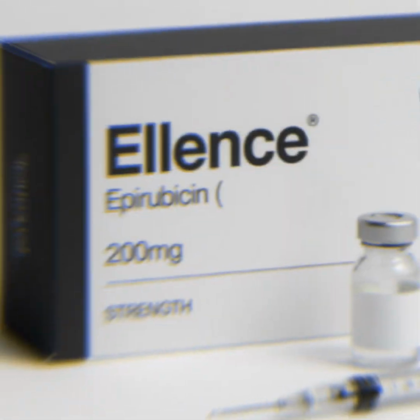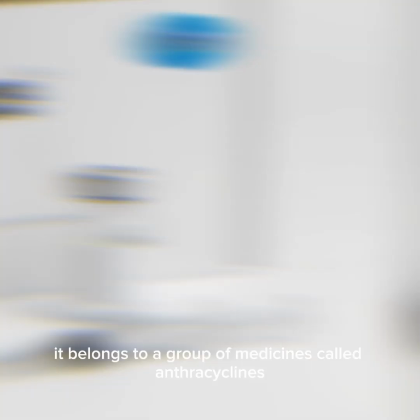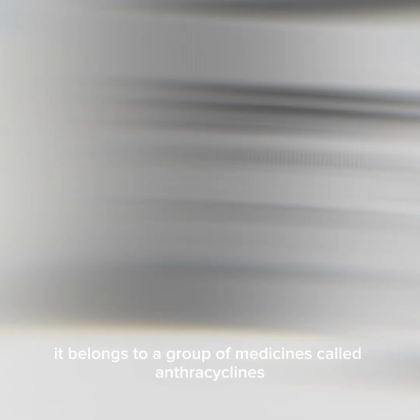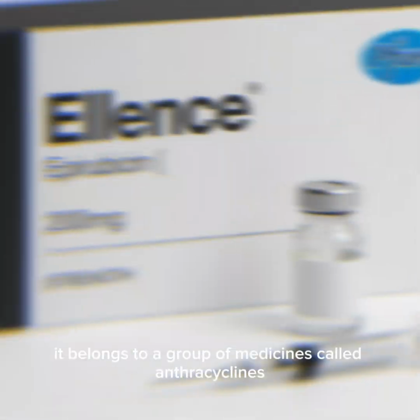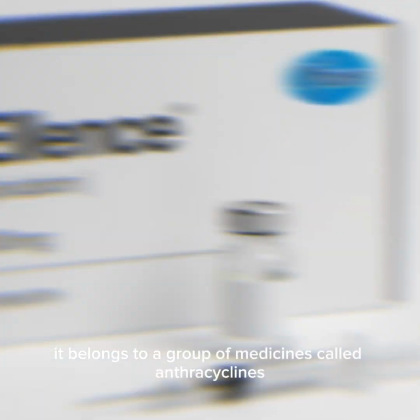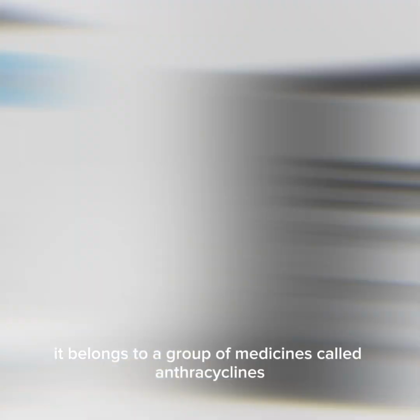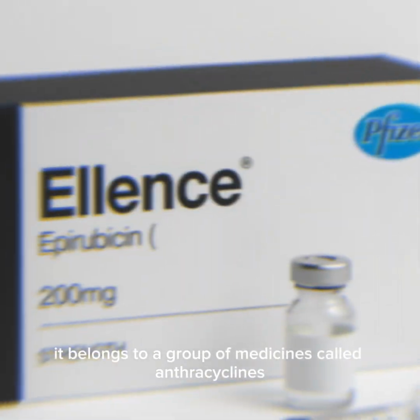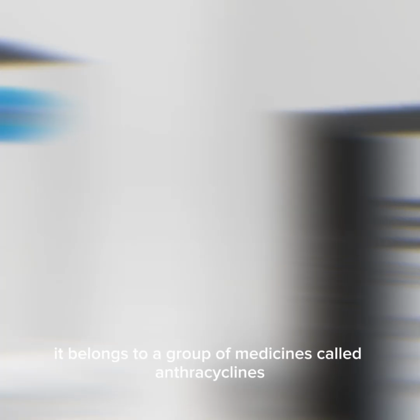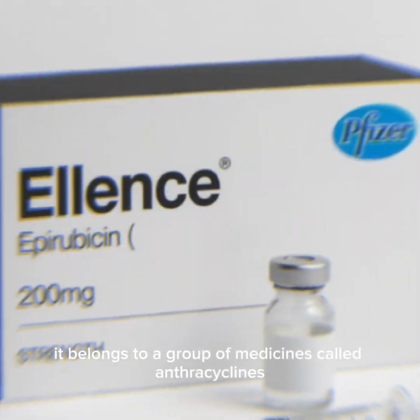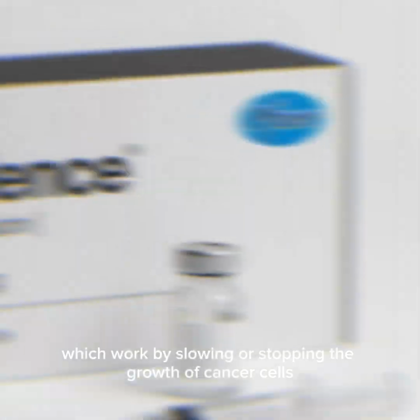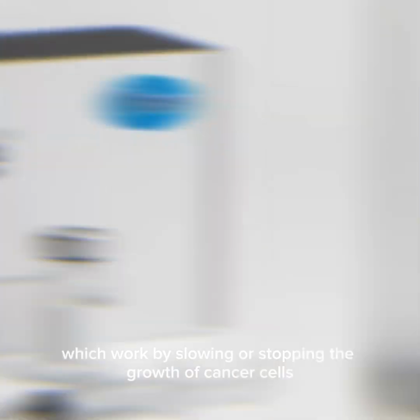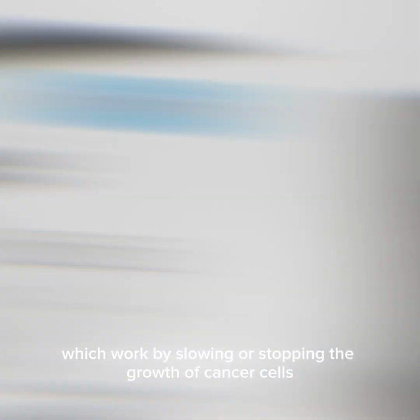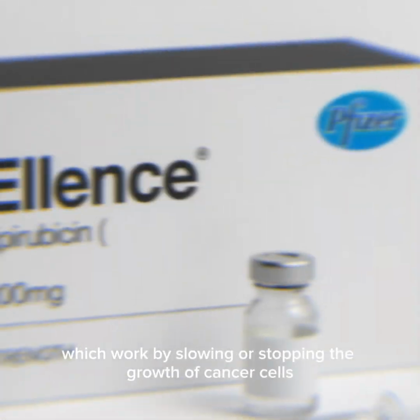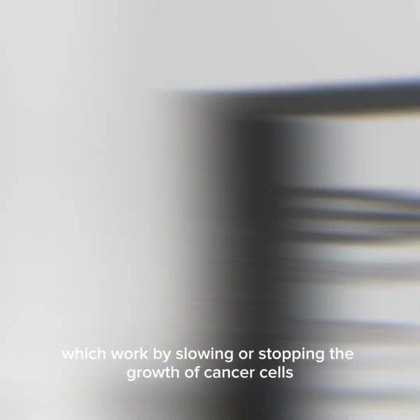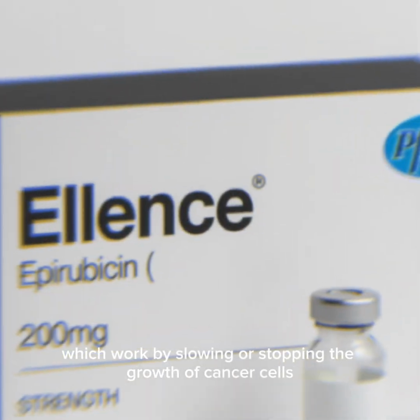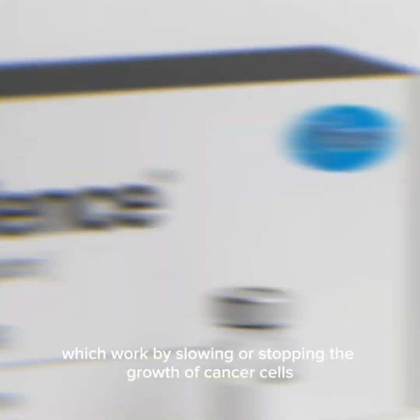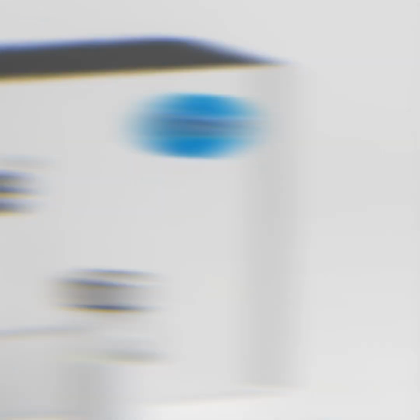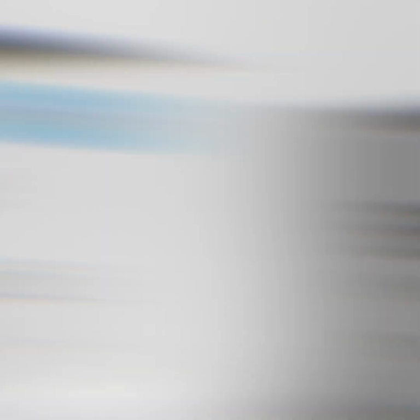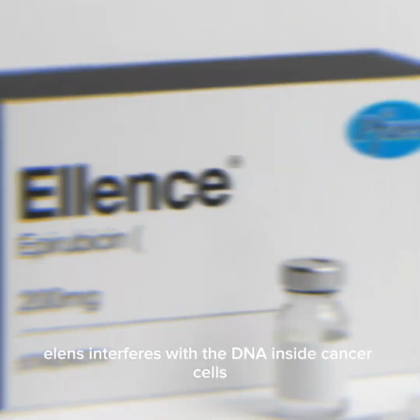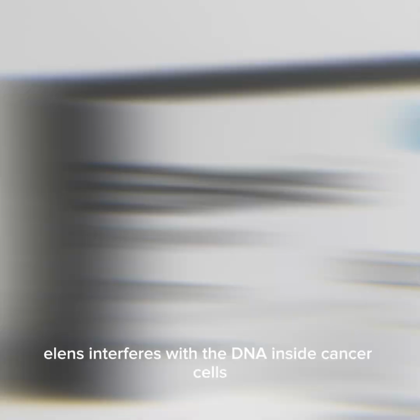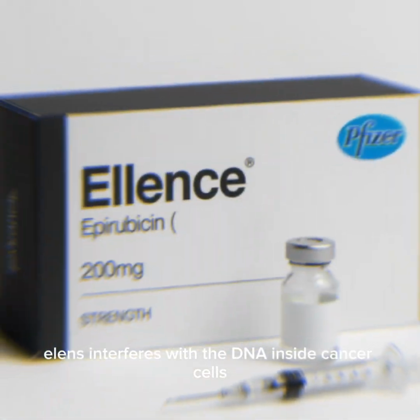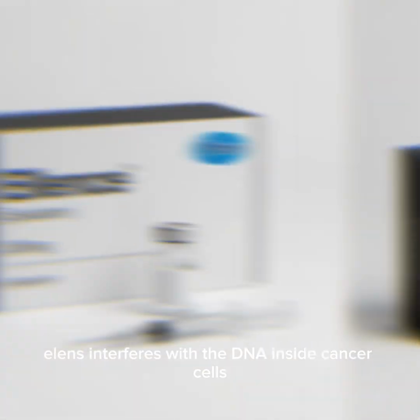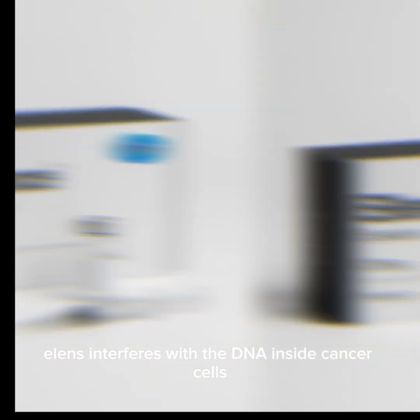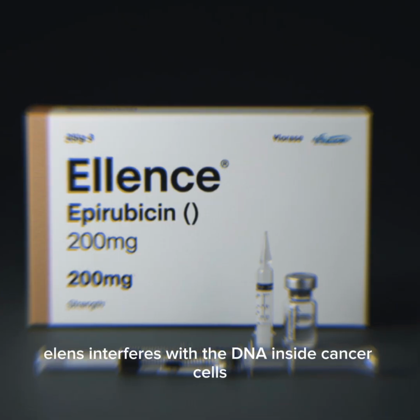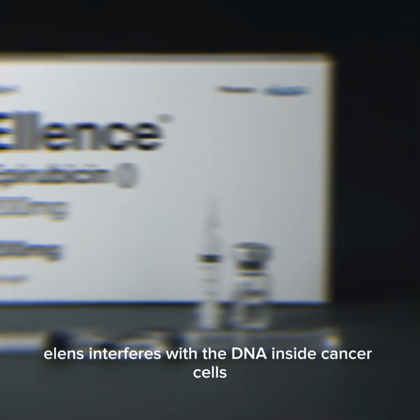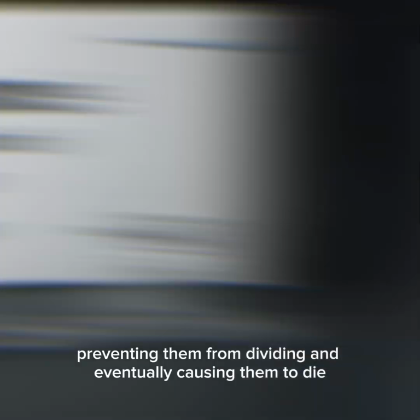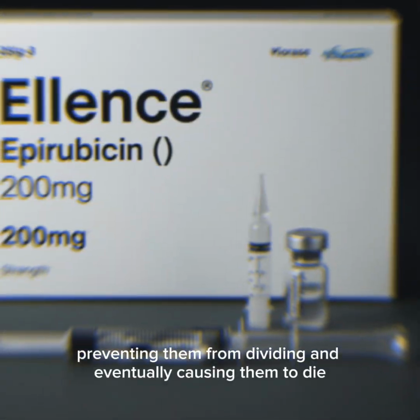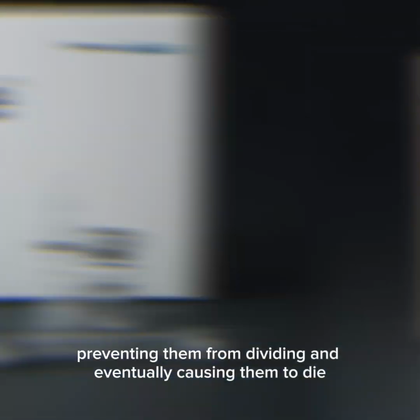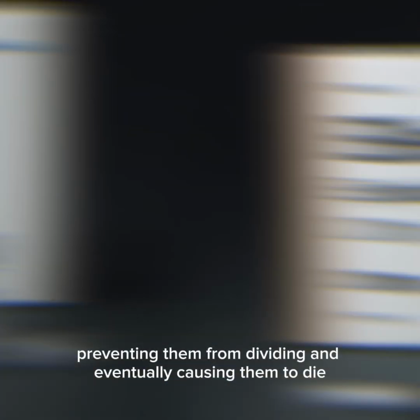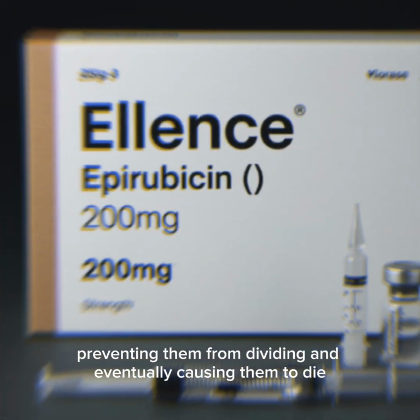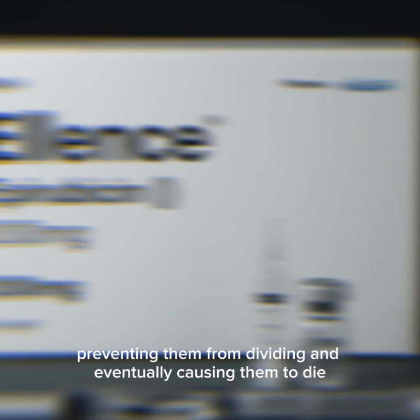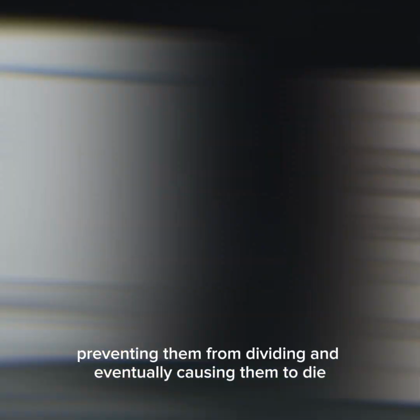It belongs to a group of medicines called anthracyclines, which work by slowing or stopping the growth of cancer cells. Ellence interferes with the DNA inside cancer cells, preventing them from dividing and eventually causing them to die.